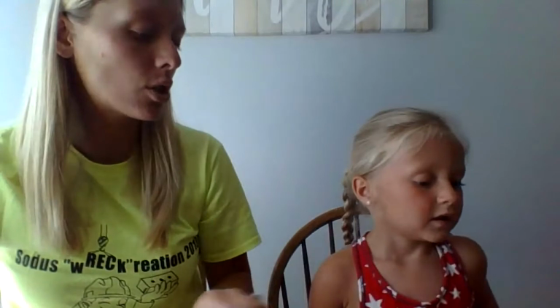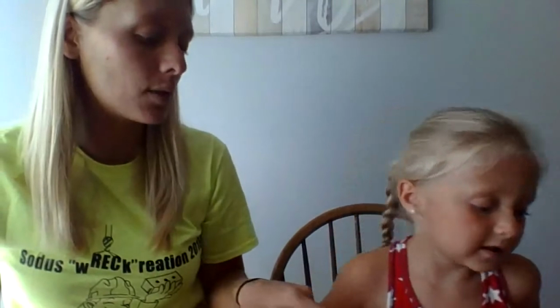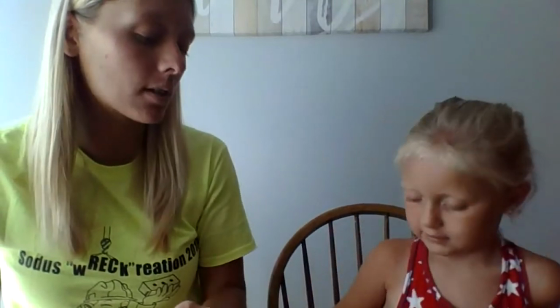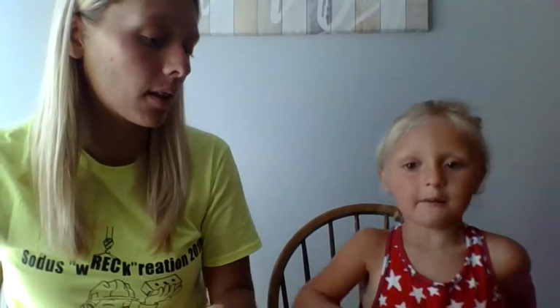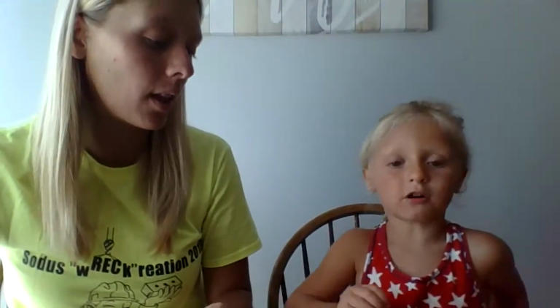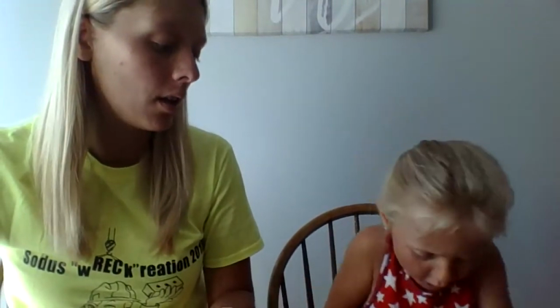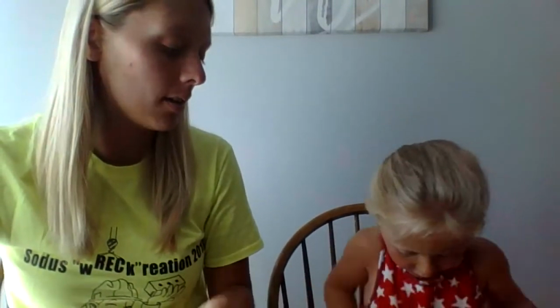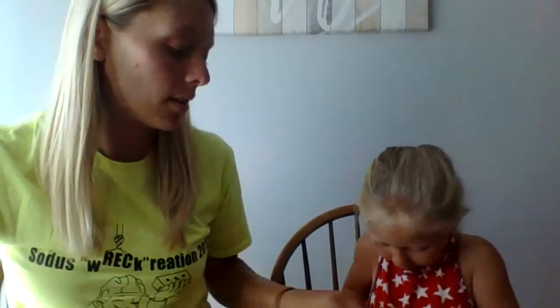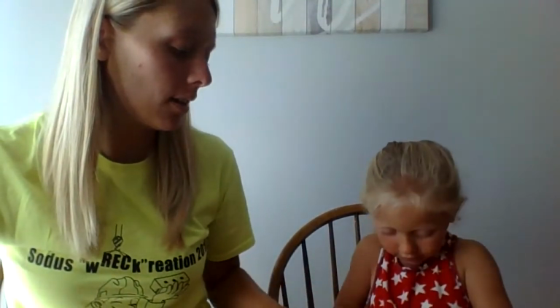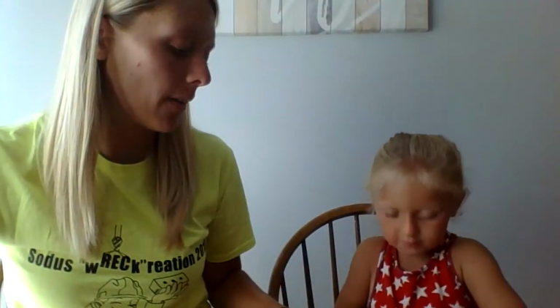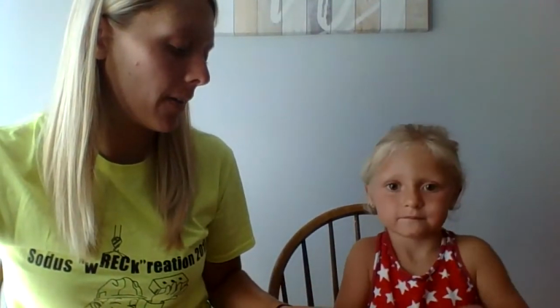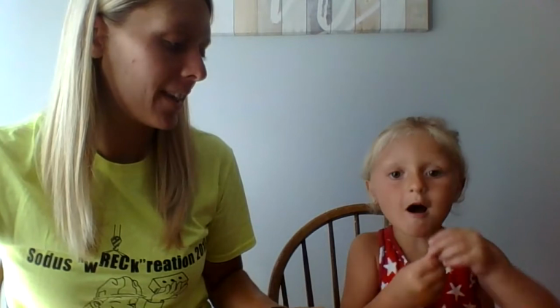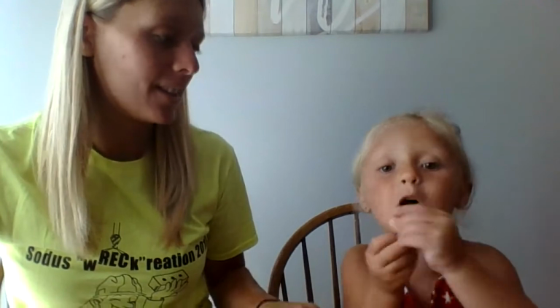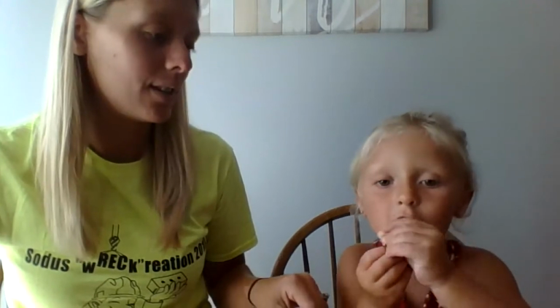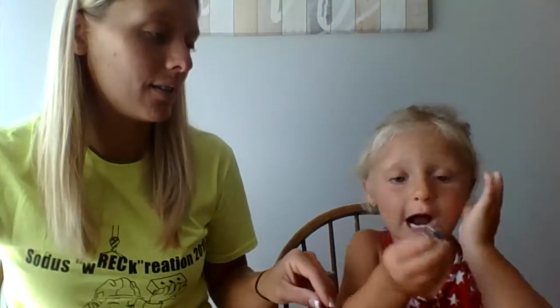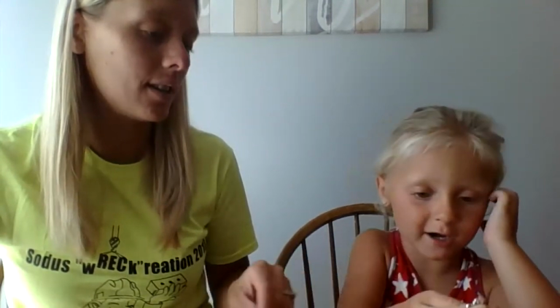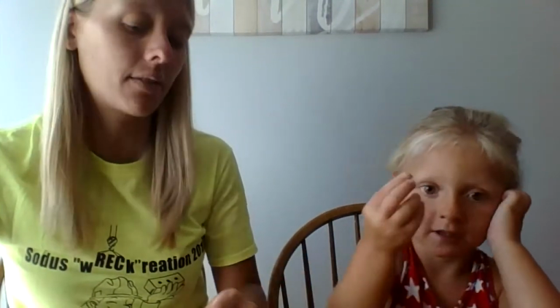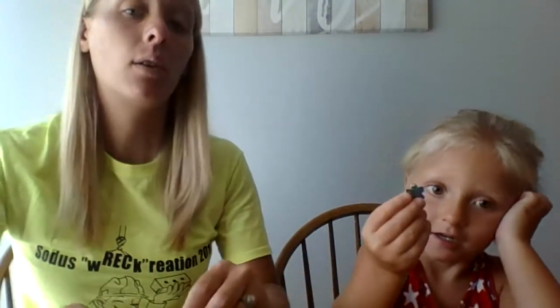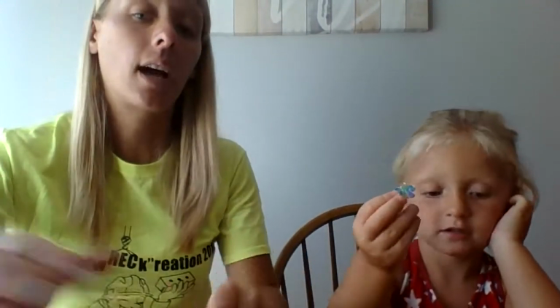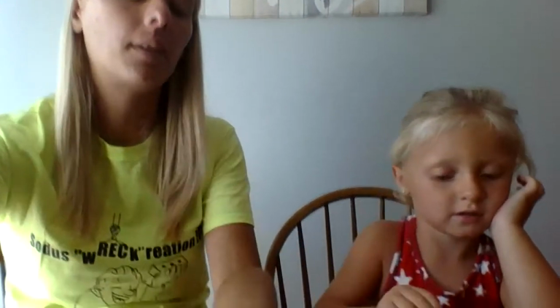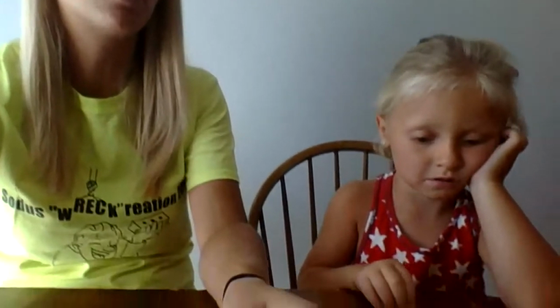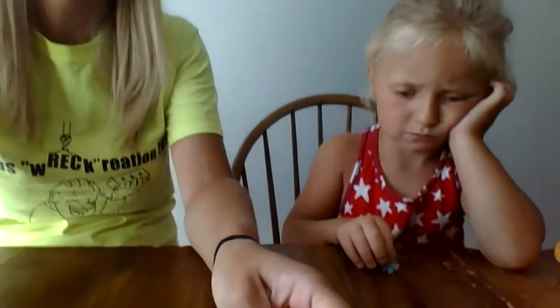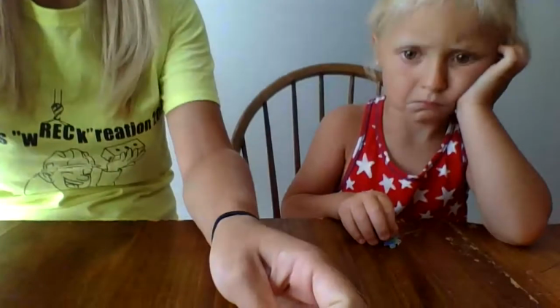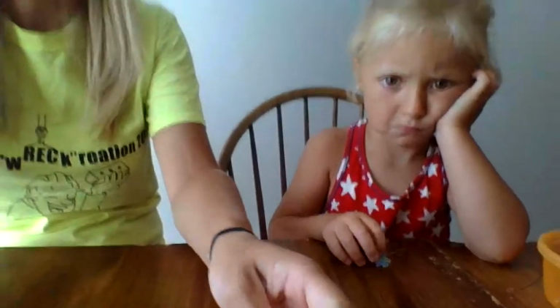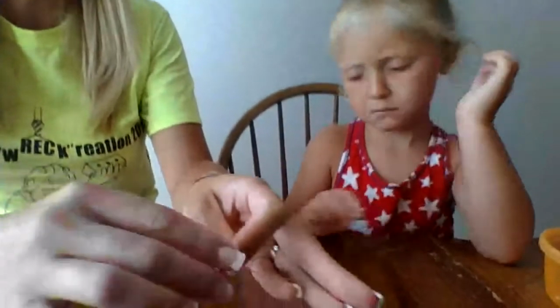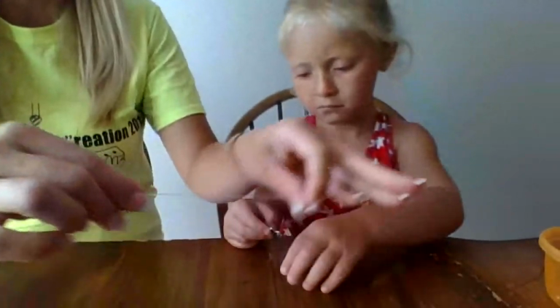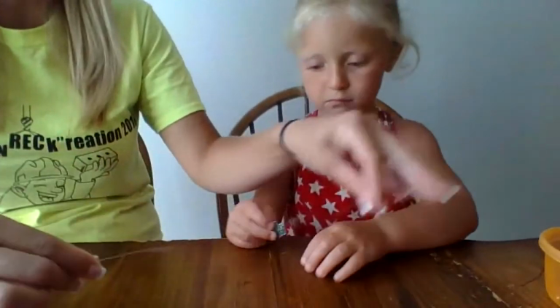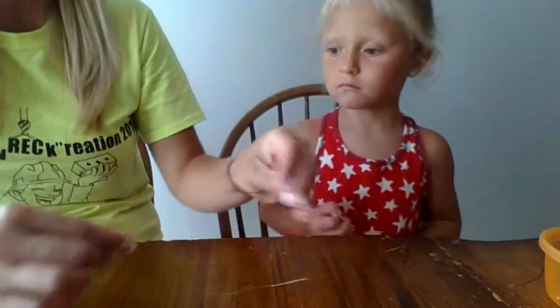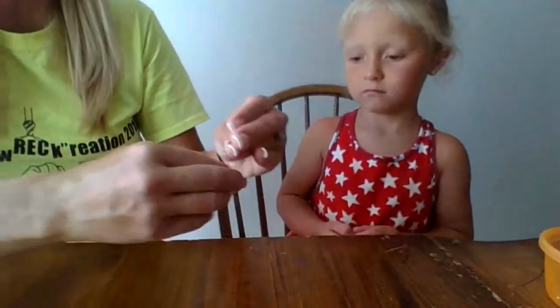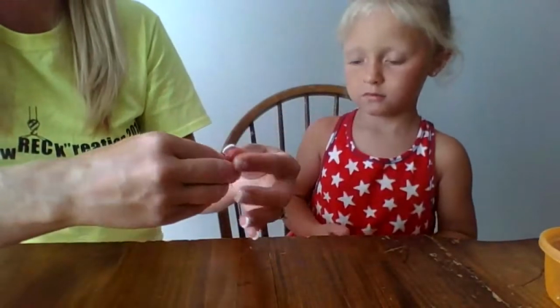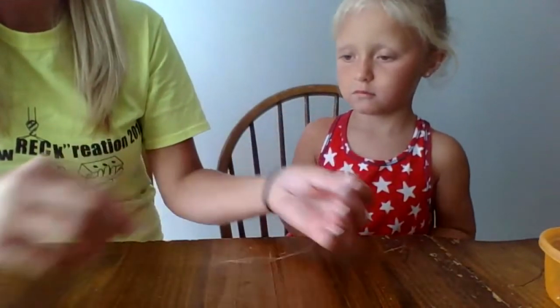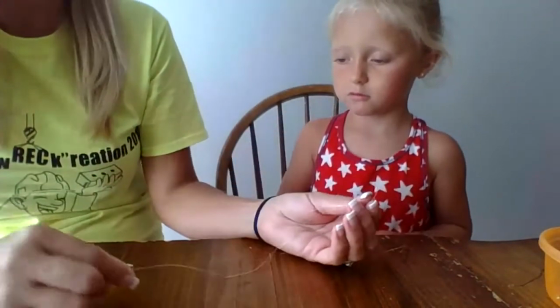So which charm did you say you're going to start with? A butterfly one. The butterfly. So to help Carmen, I'm going to hold her string while she puts them on so that they don't fall off at the other end. So go ahead.